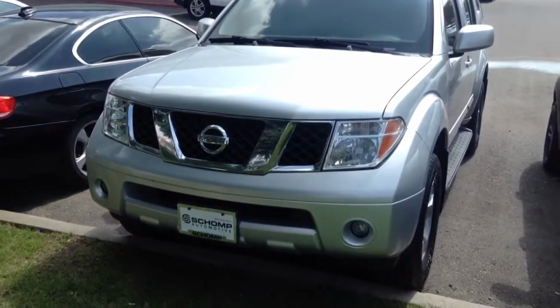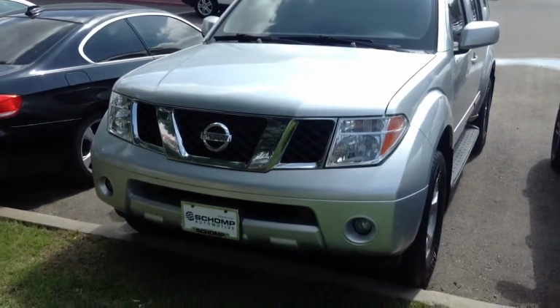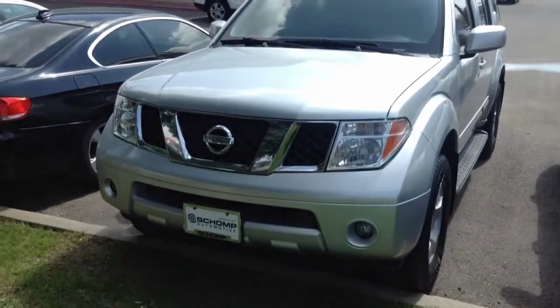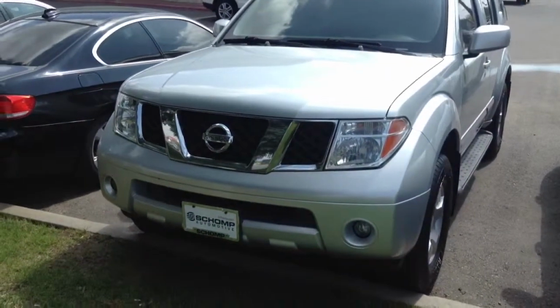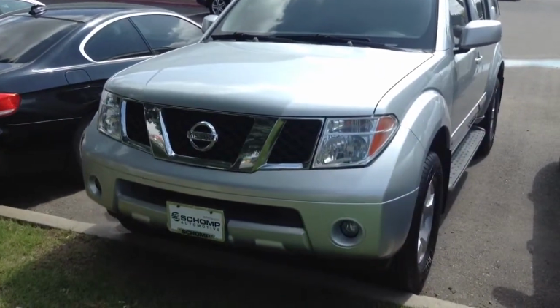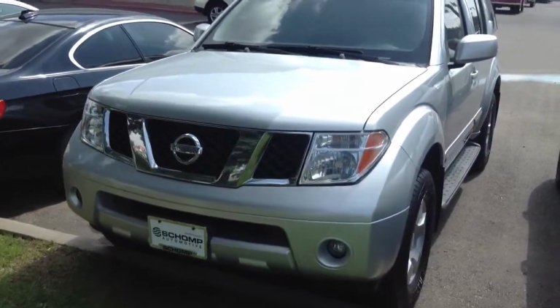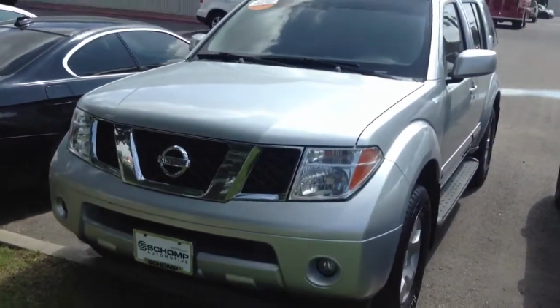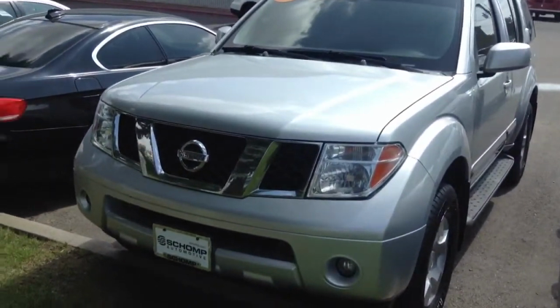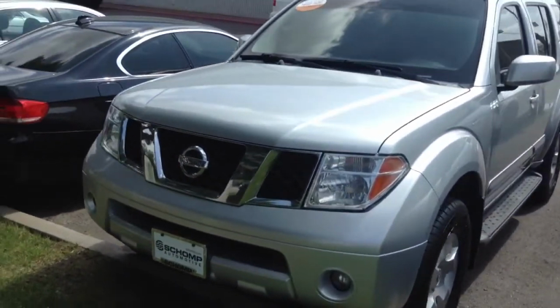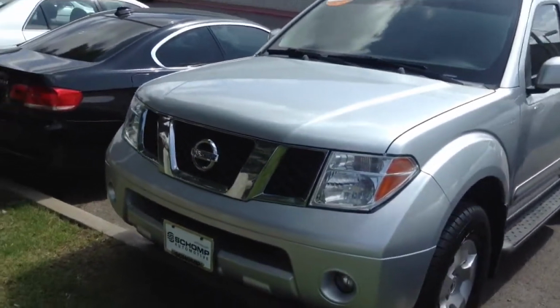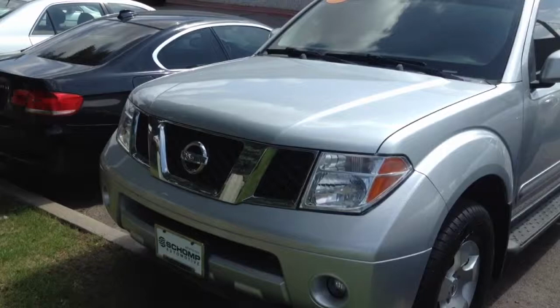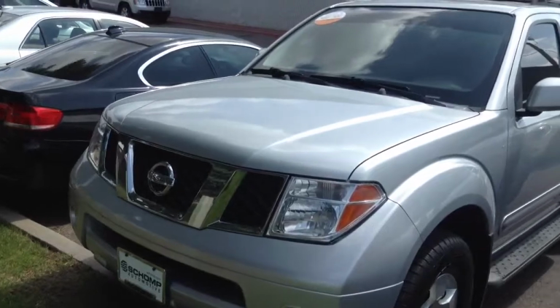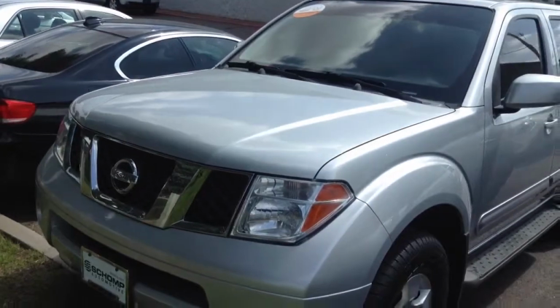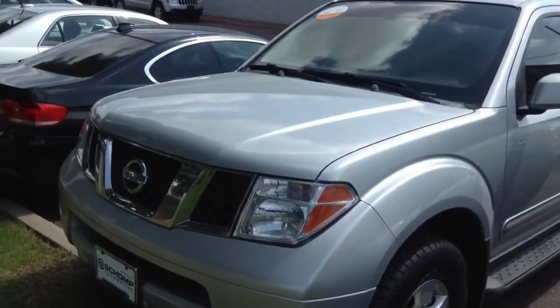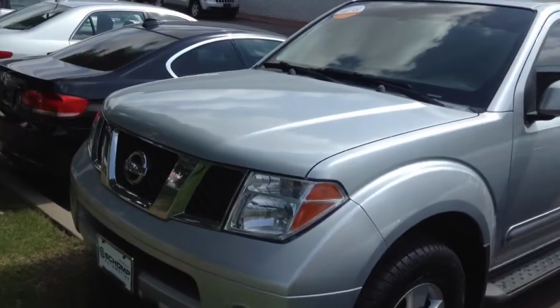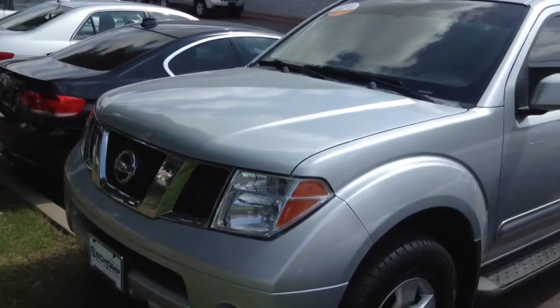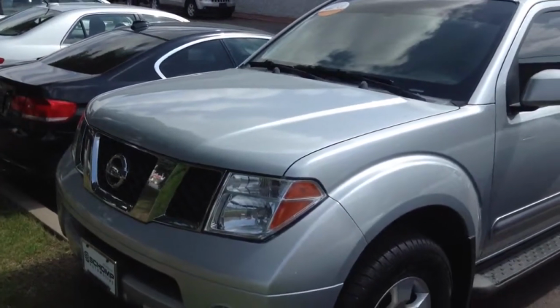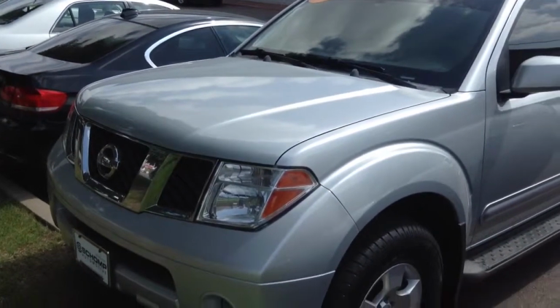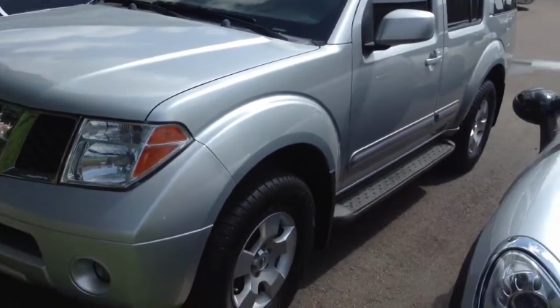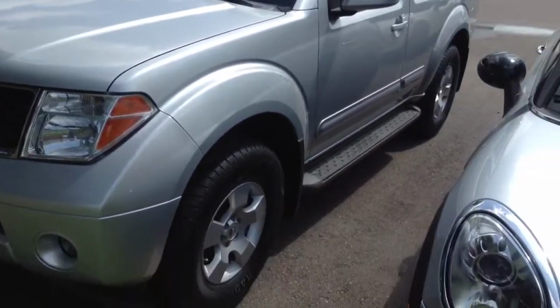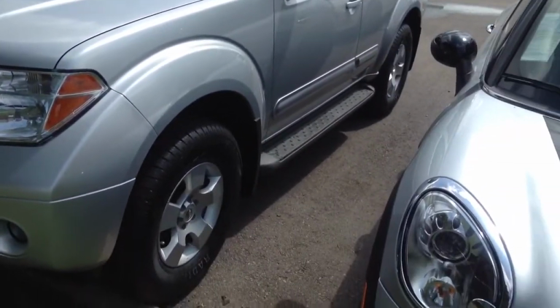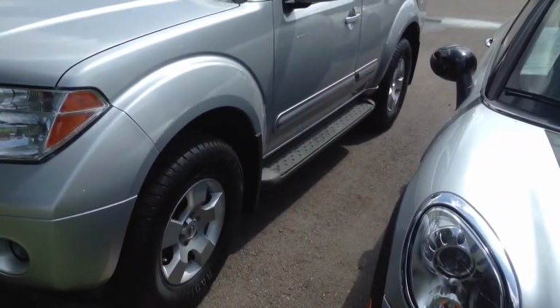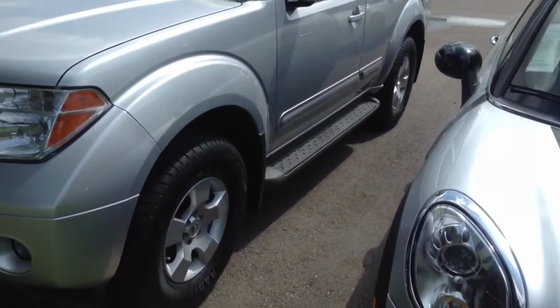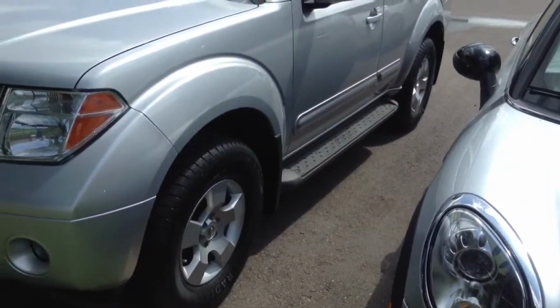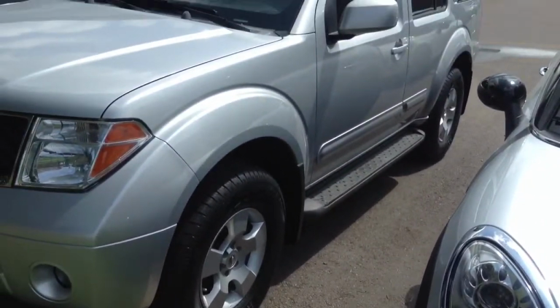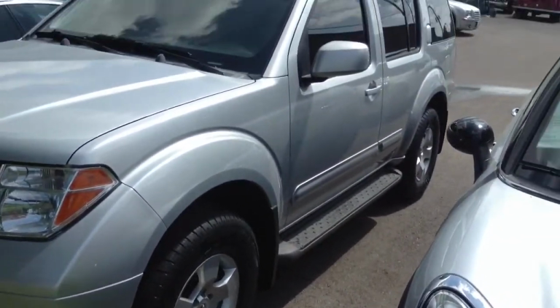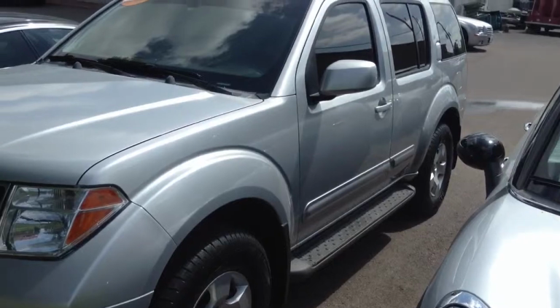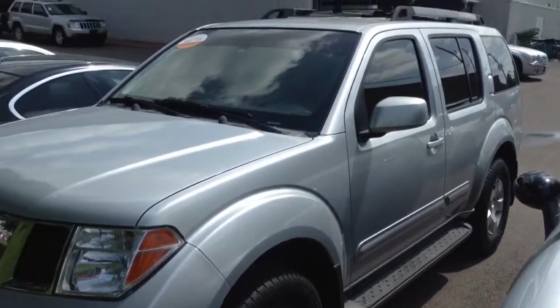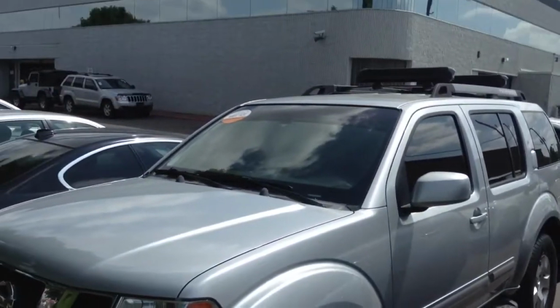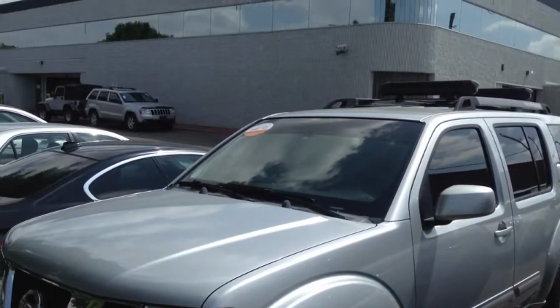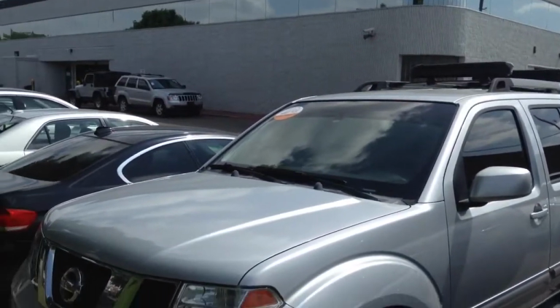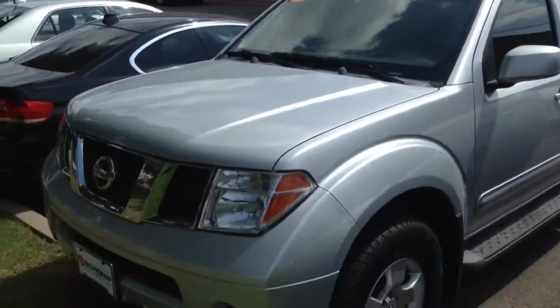Hey, it's Nick from ShopMany. I just want to take a quick video of the 2005 Nissan Pathfinder for you. As you can see, it does have running boards, tinted windows, and it does have a ski rack on top.